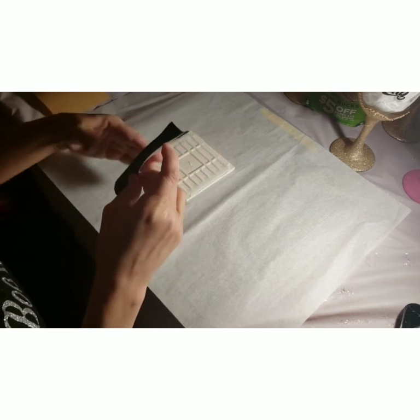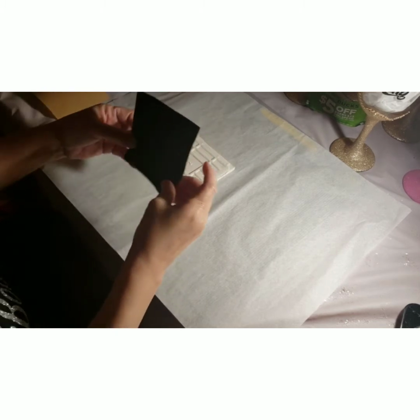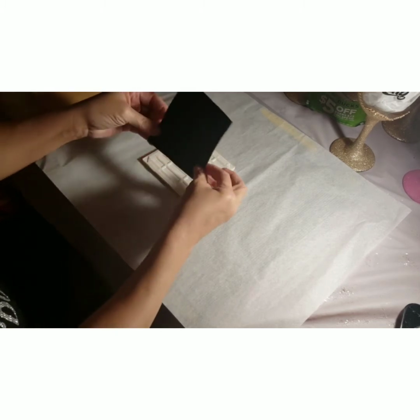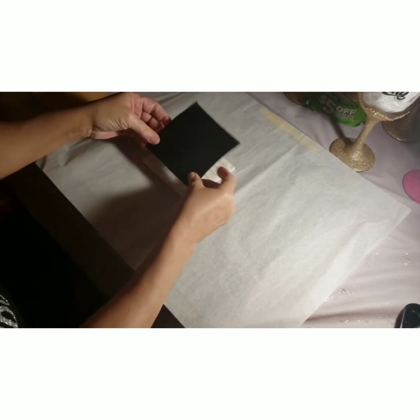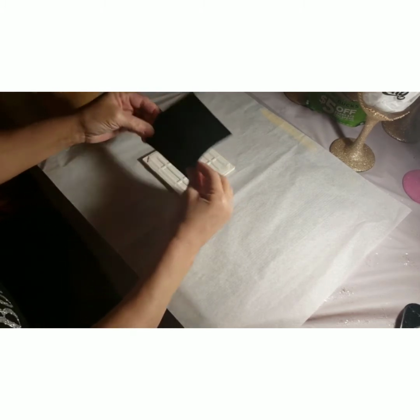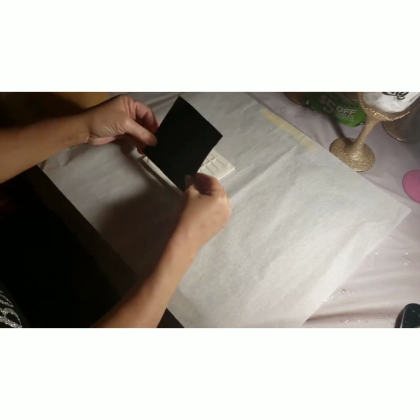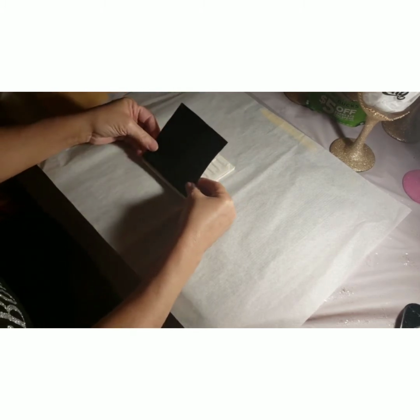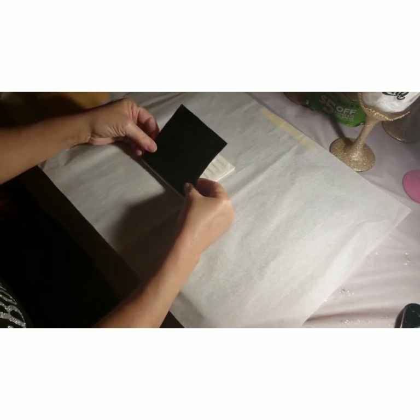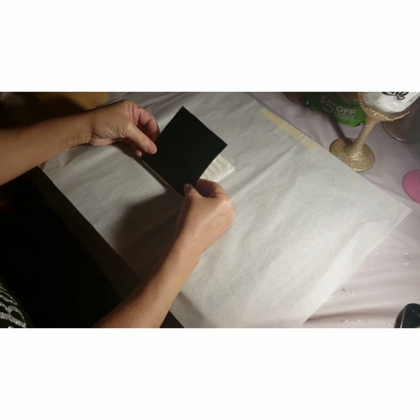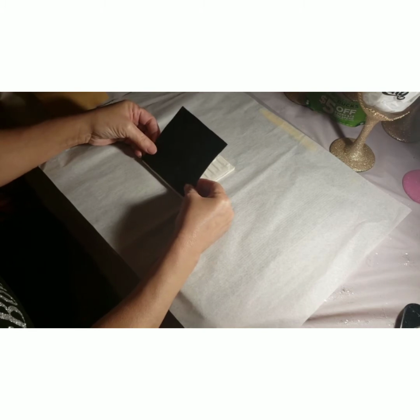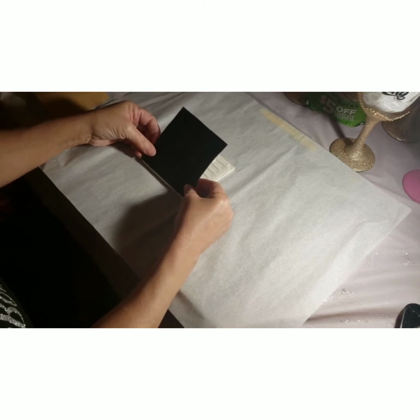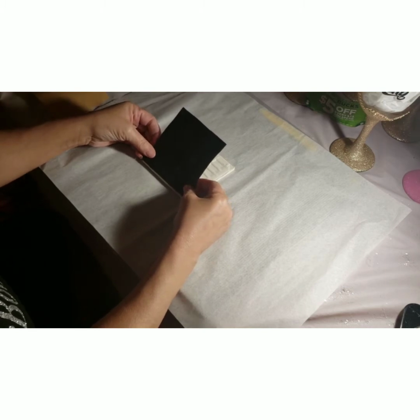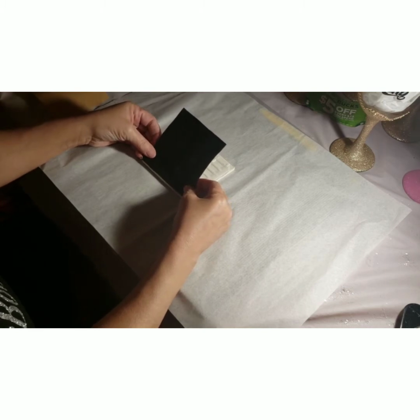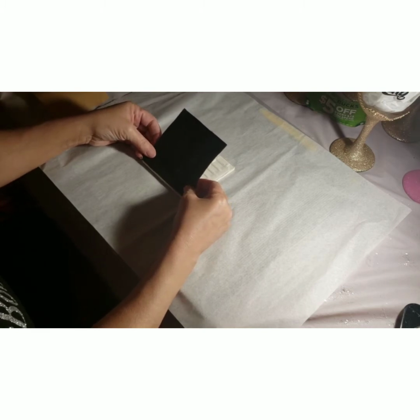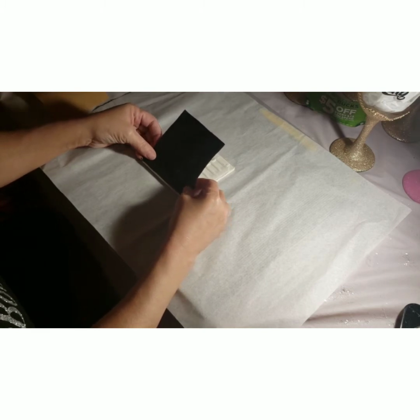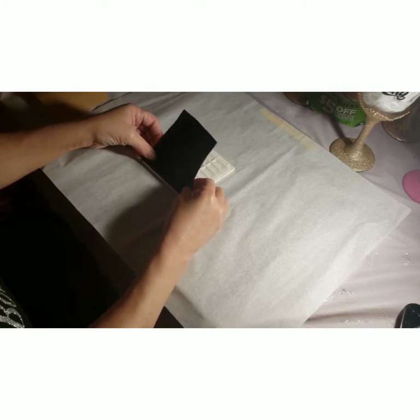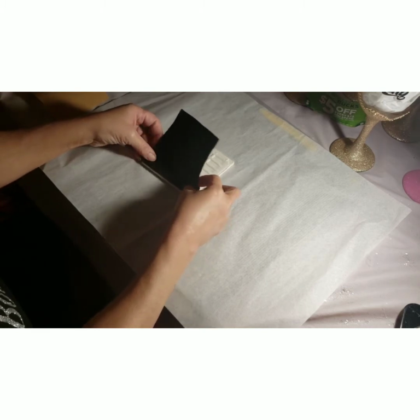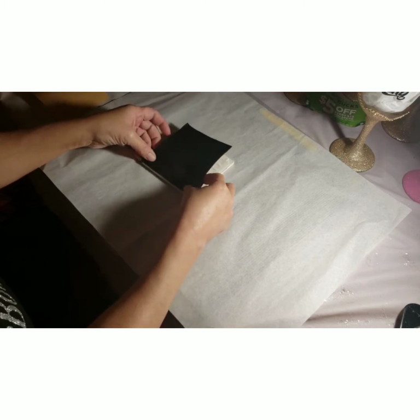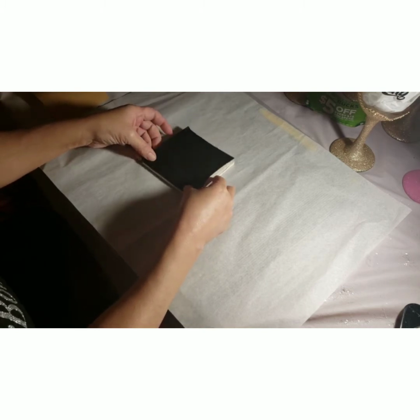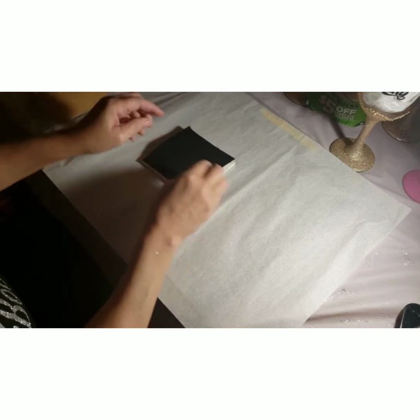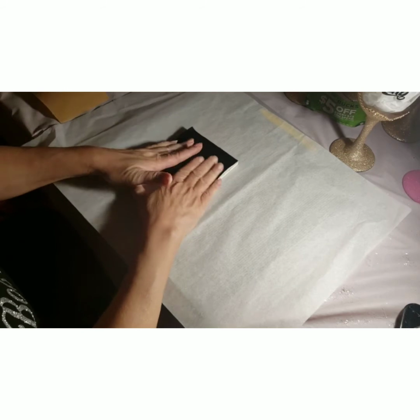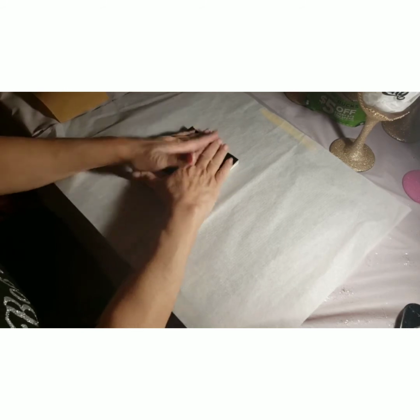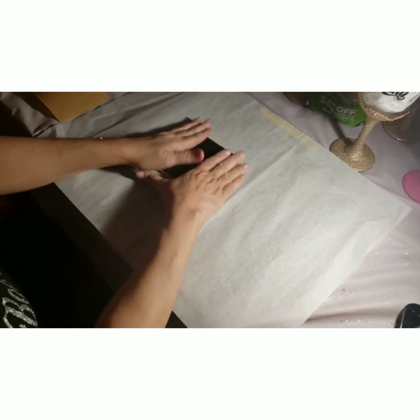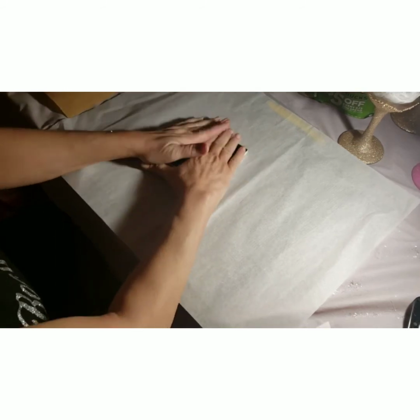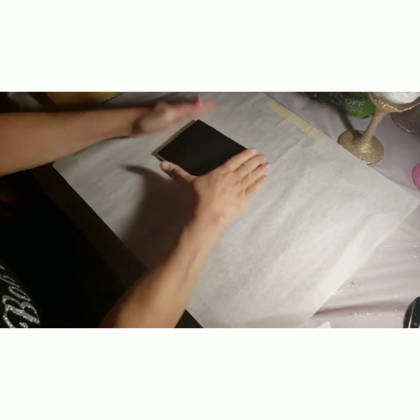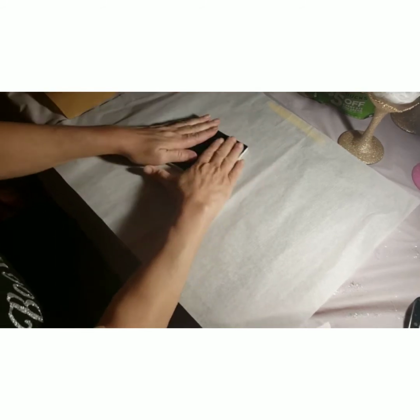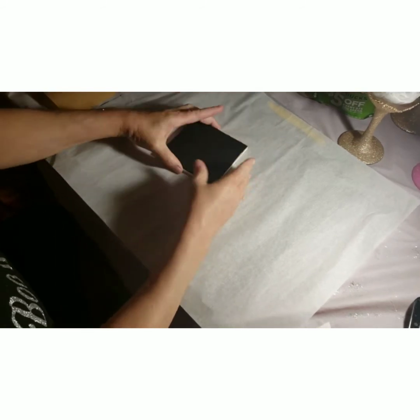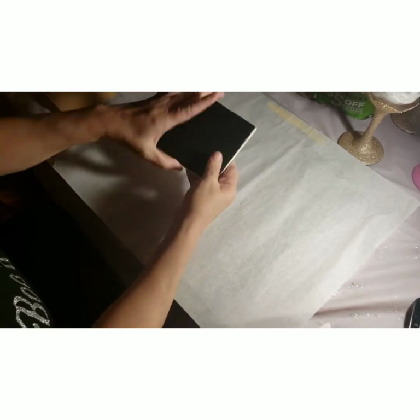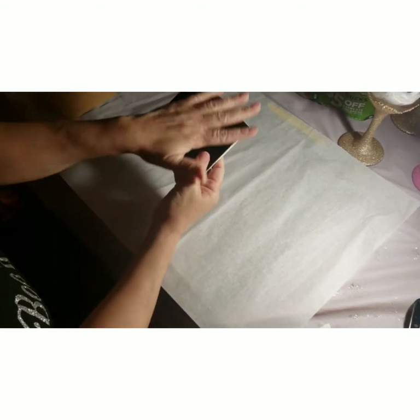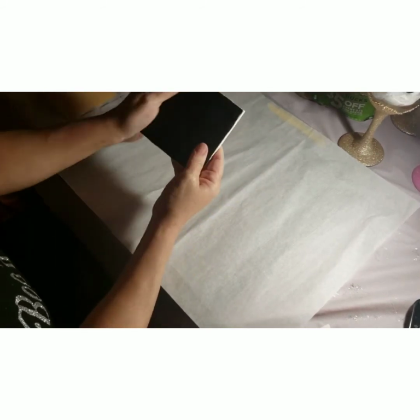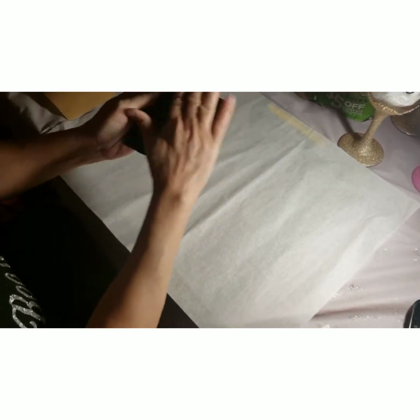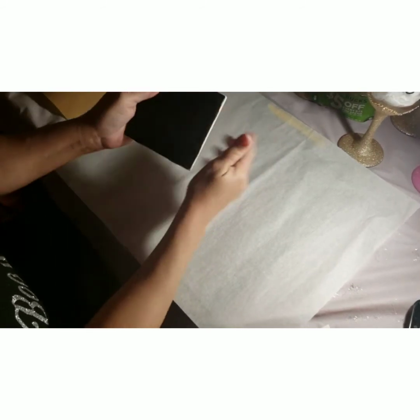Make sure you can see this. And I just line it up like so, and that's it.